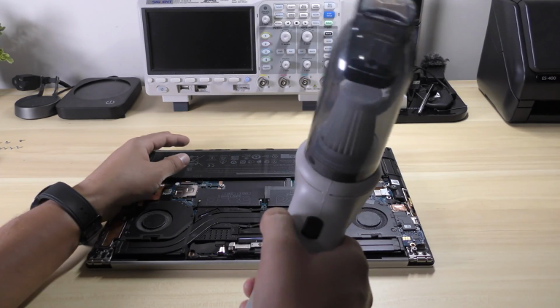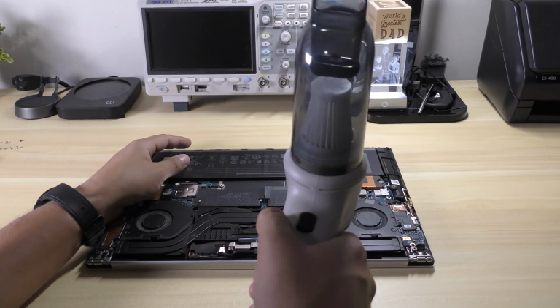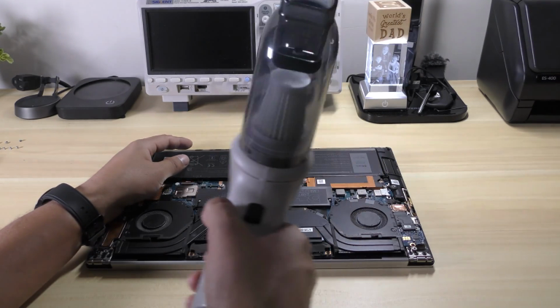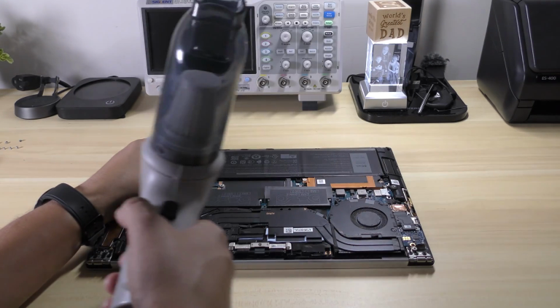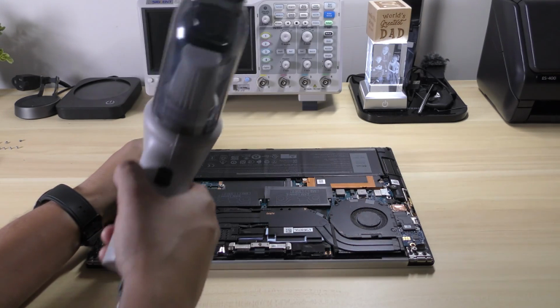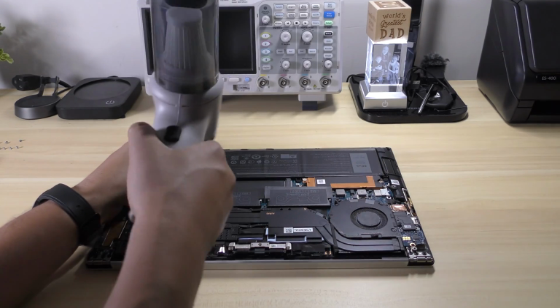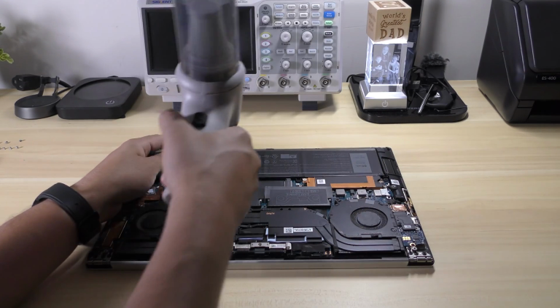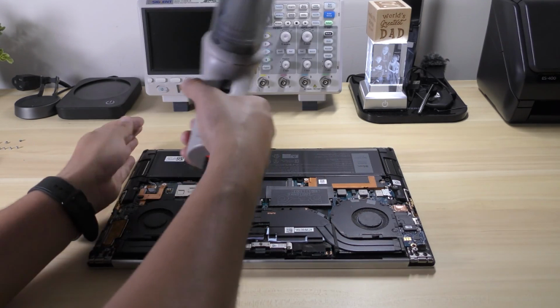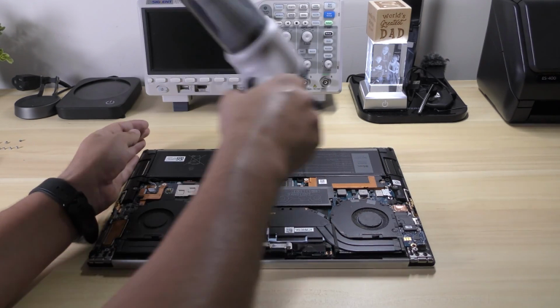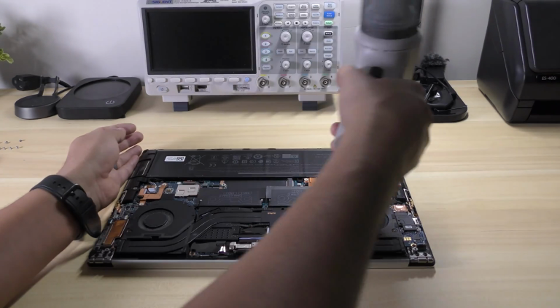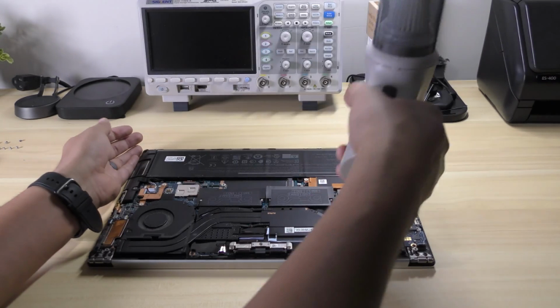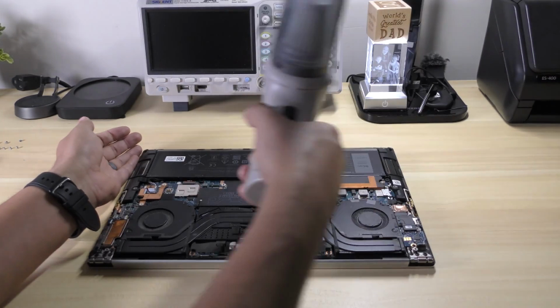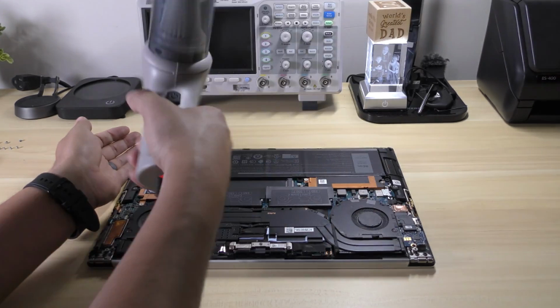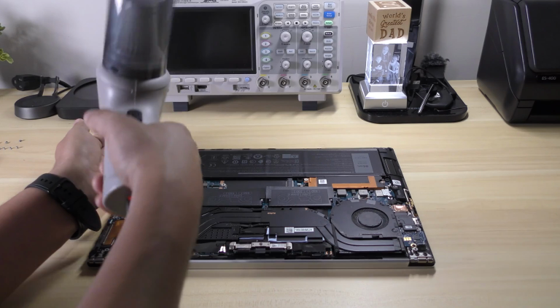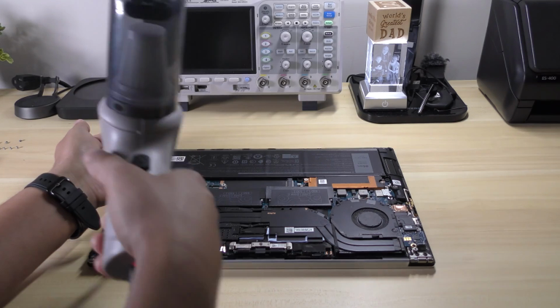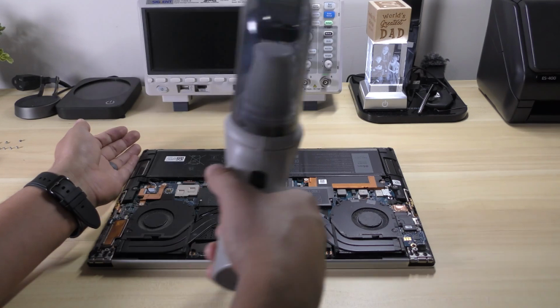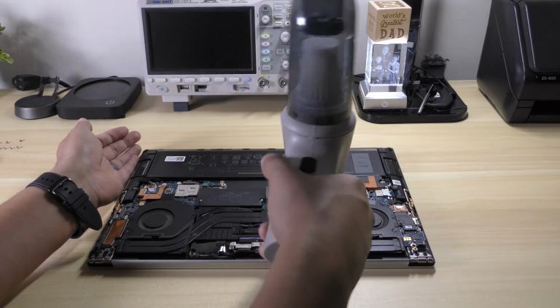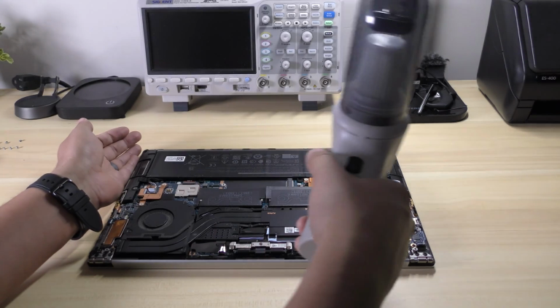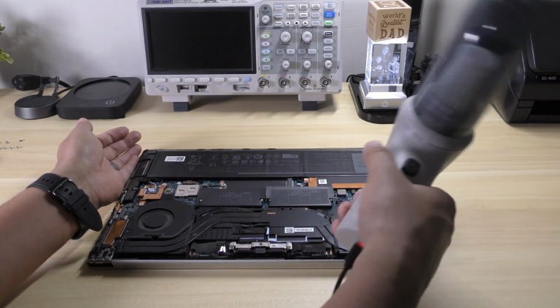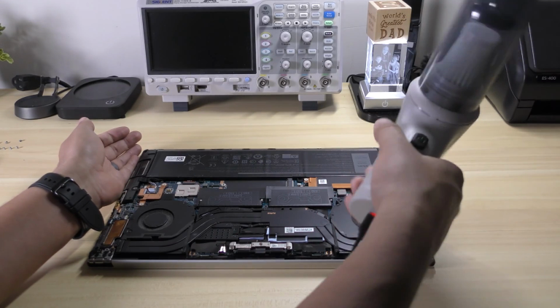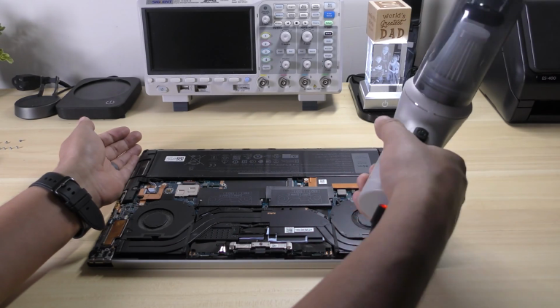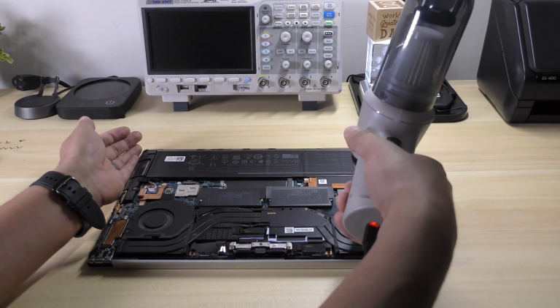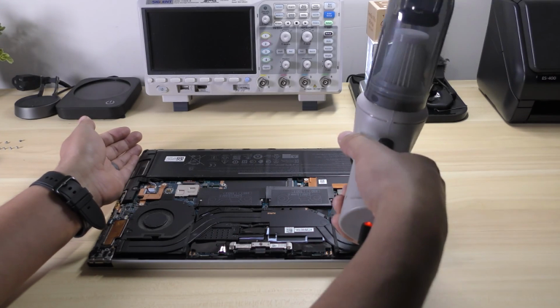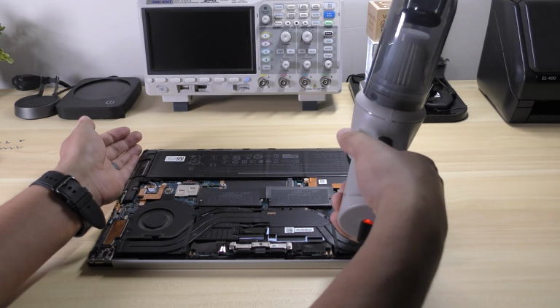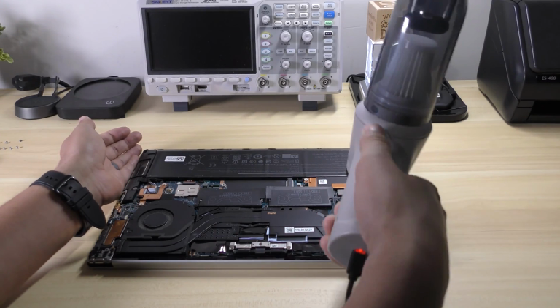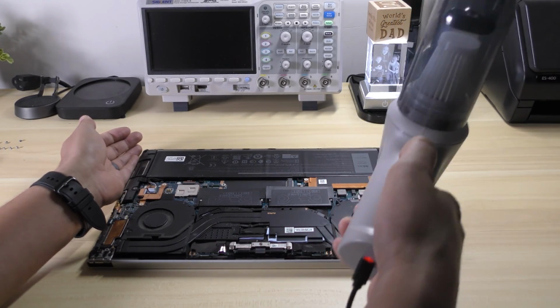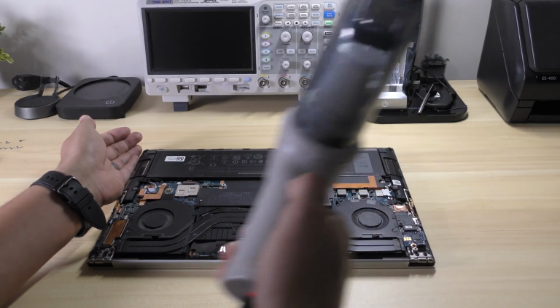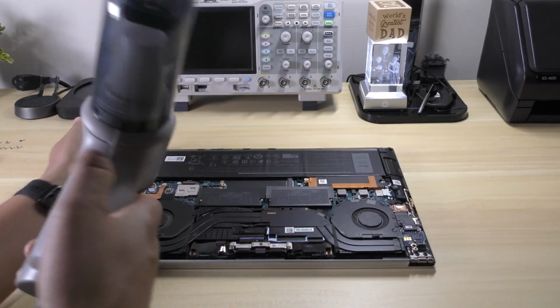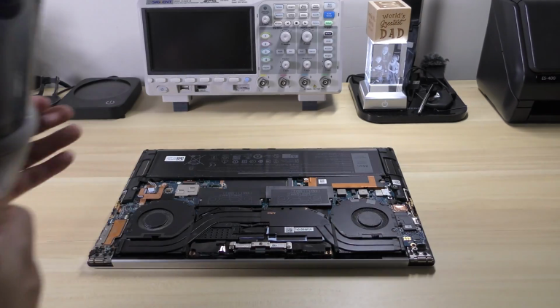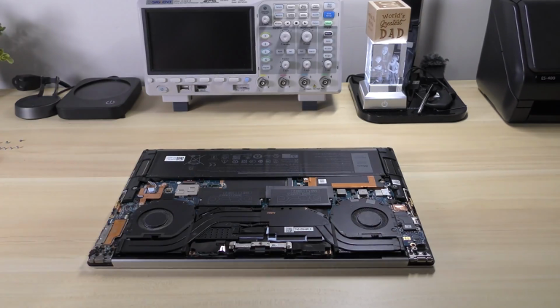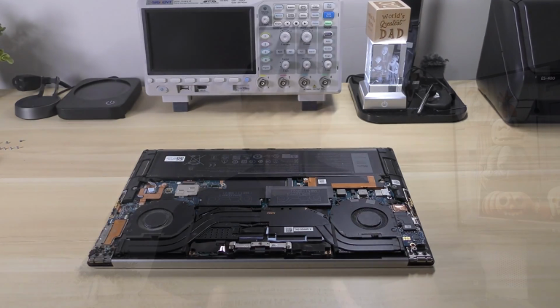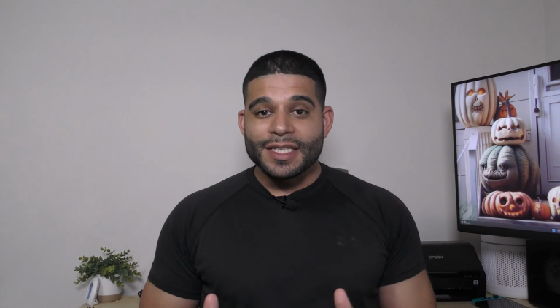If you're interested in grabbing the same air duster and vacuum two-in-one that I use in this video, a link will be in the description where you can check that out.